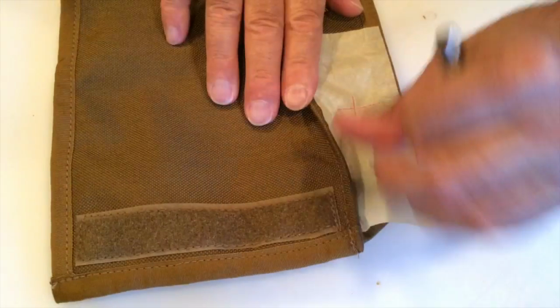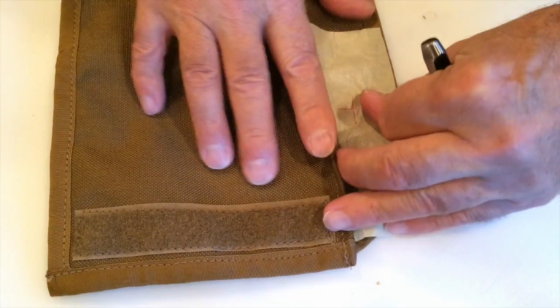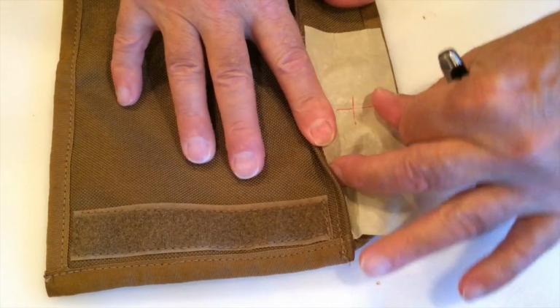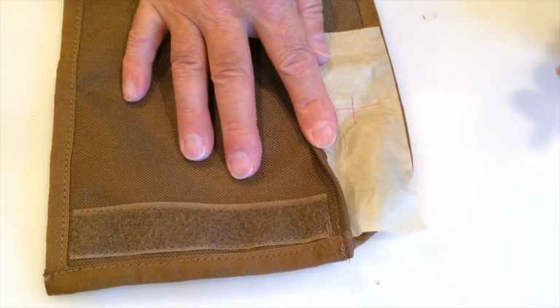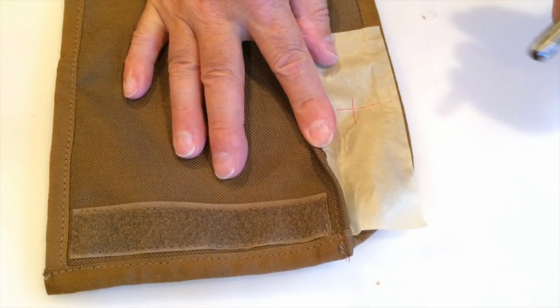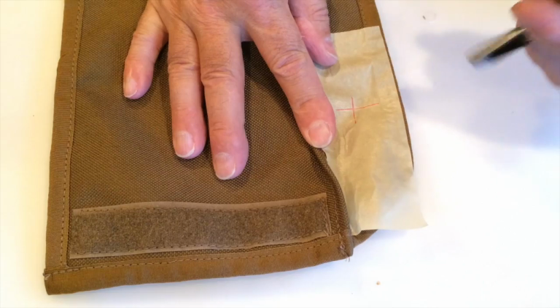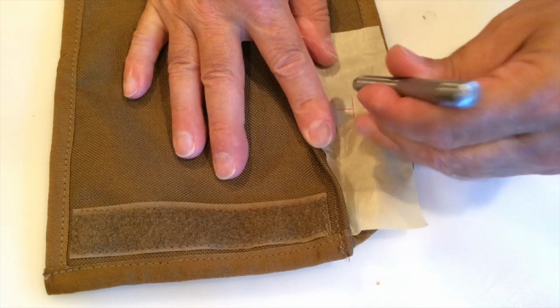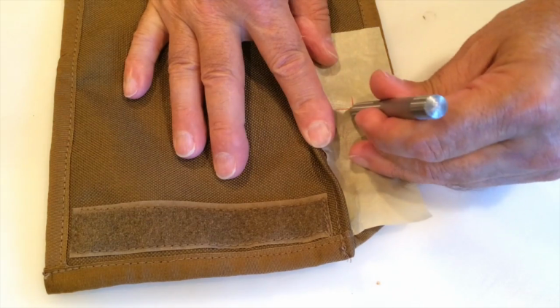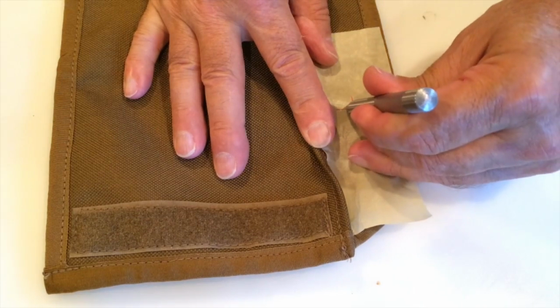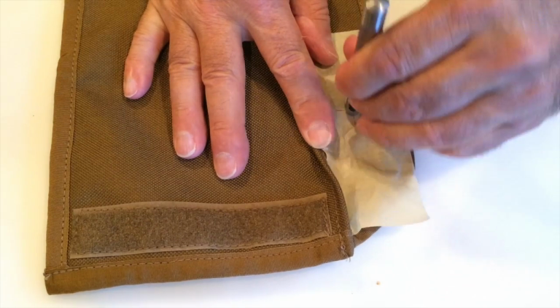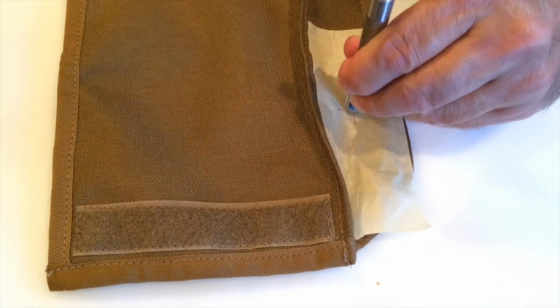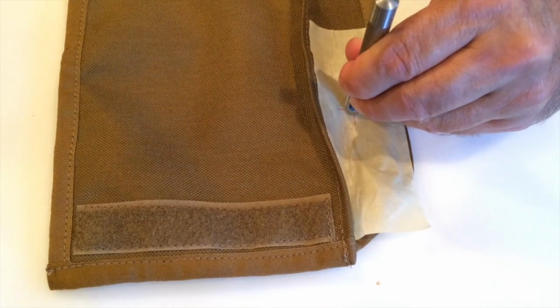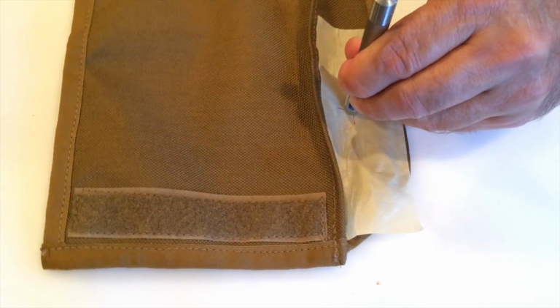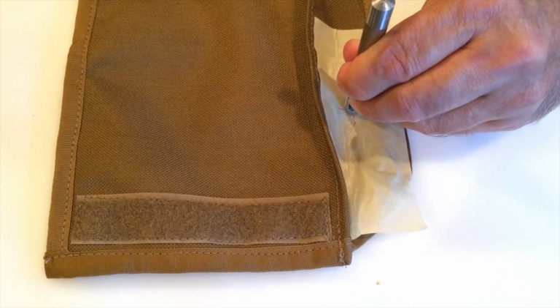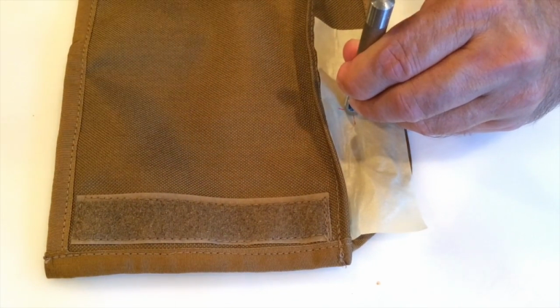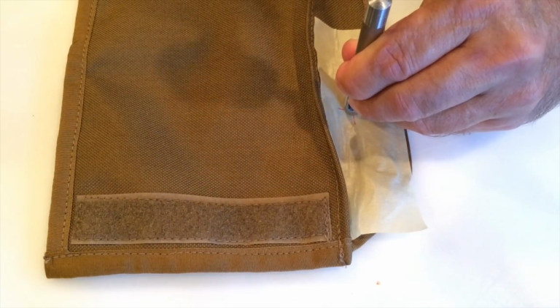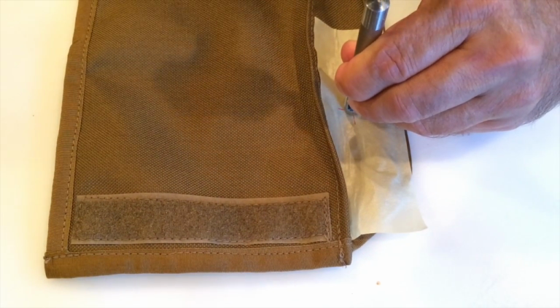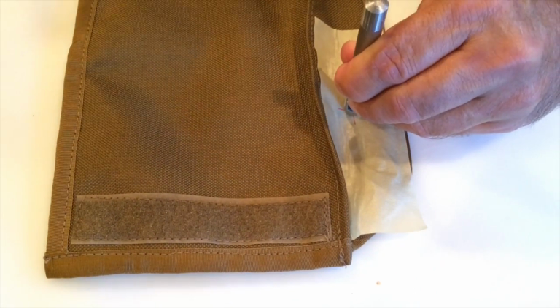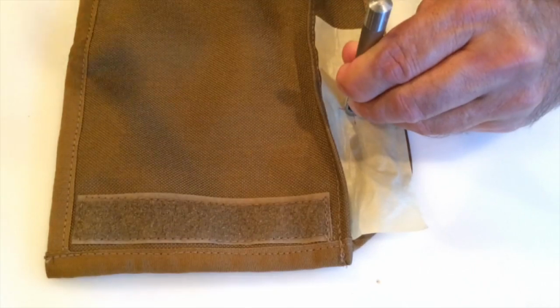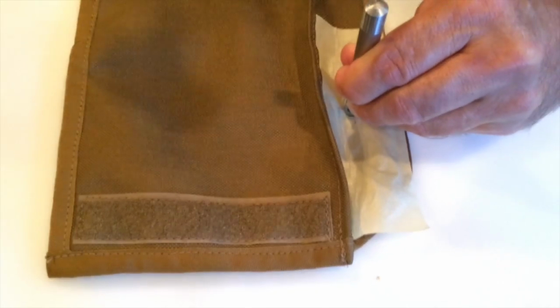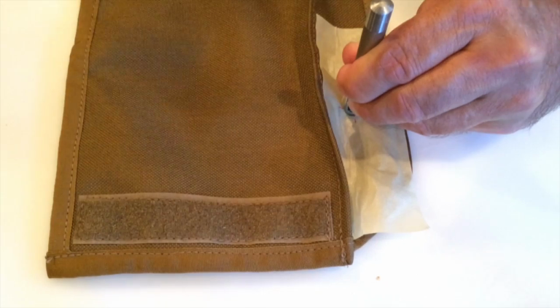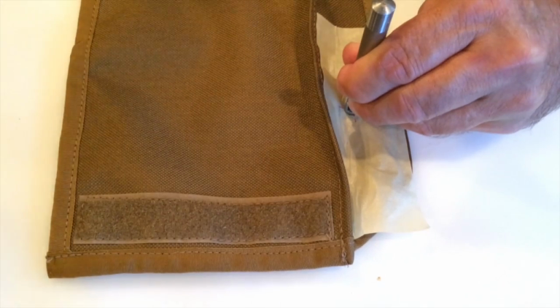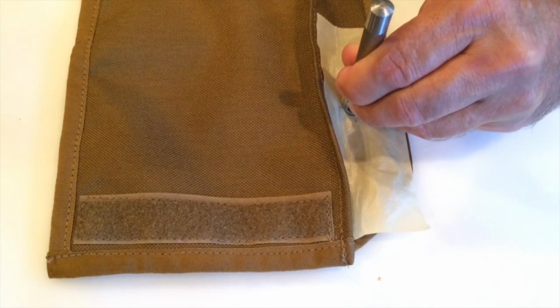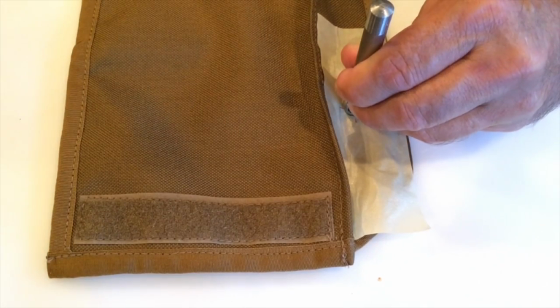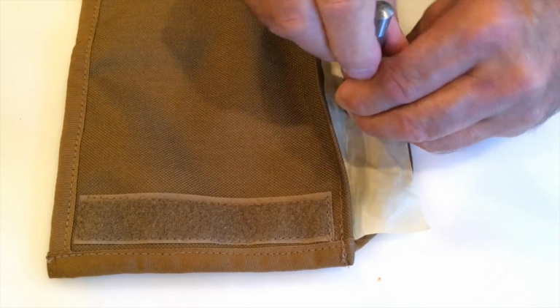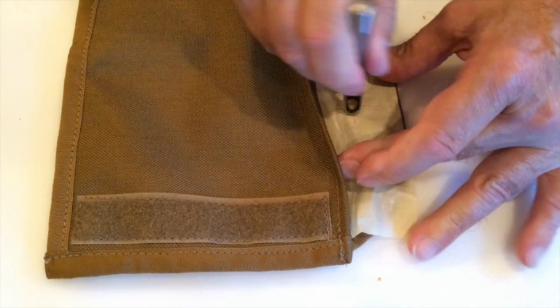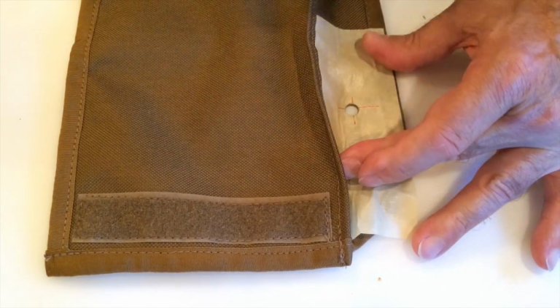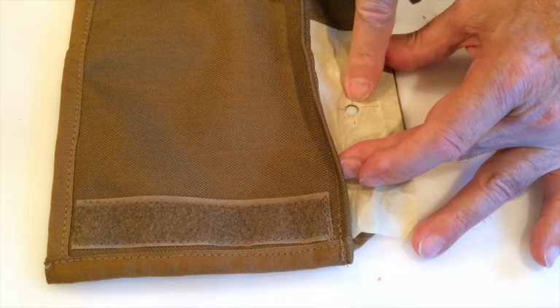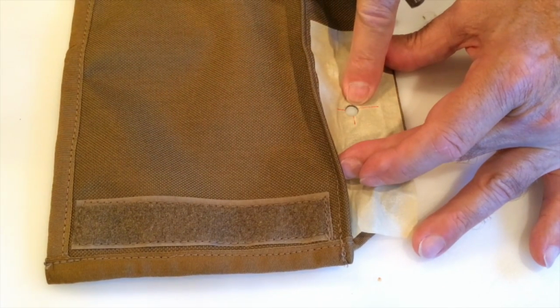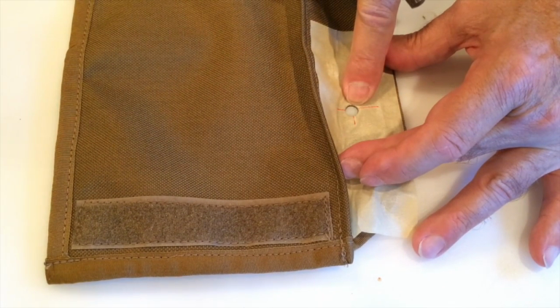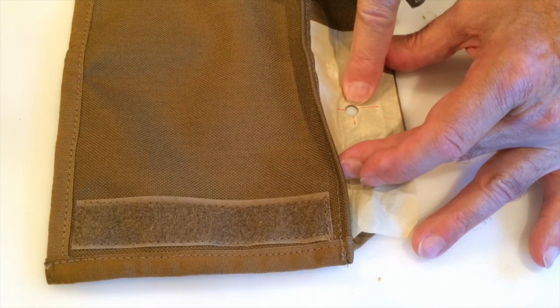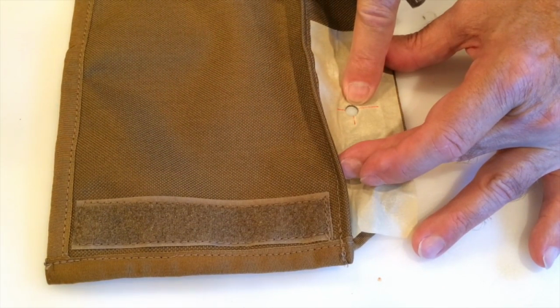All I need to do is line the punch up on the mark, a couple of taps, and we've got a nice hole and we're ready for the grommet.